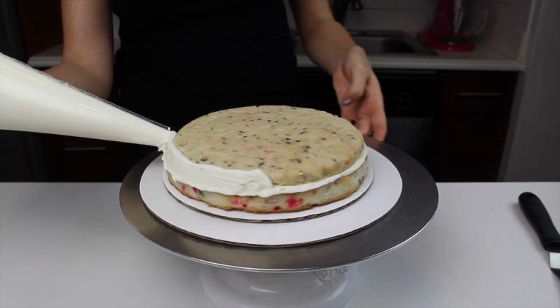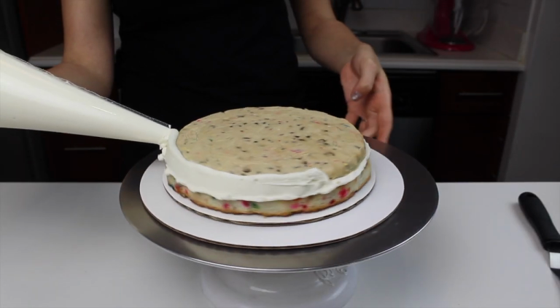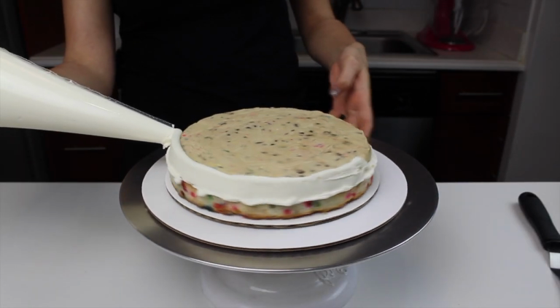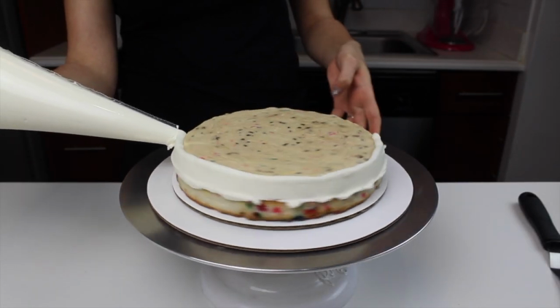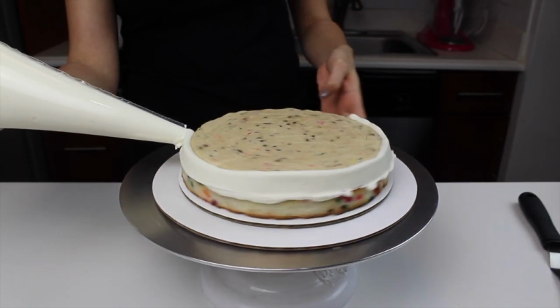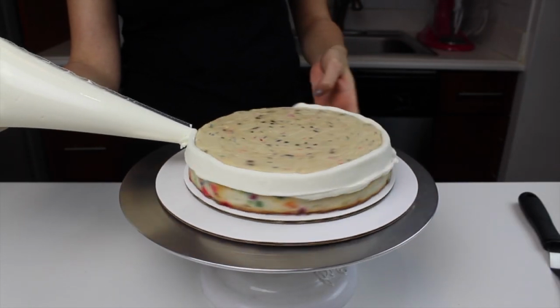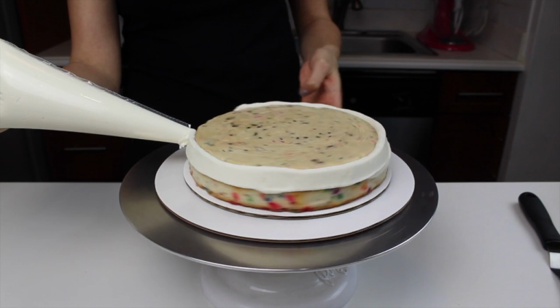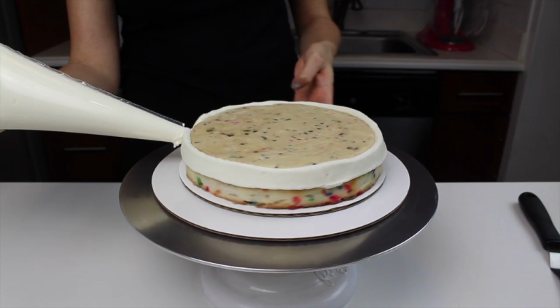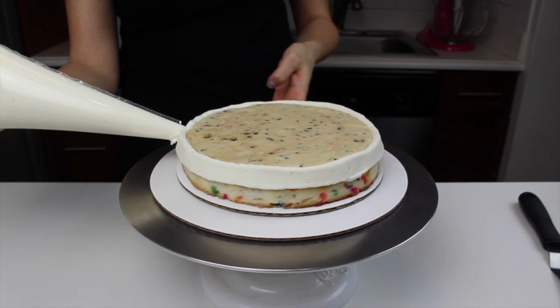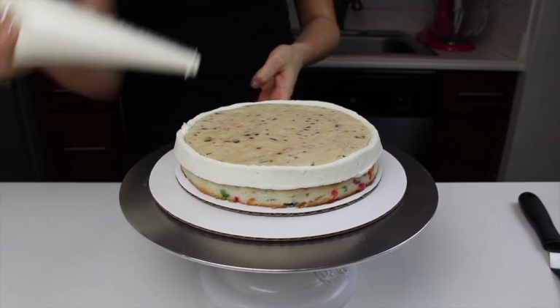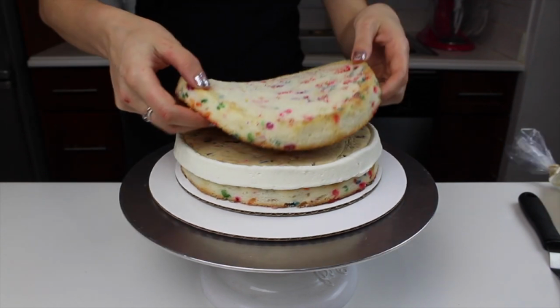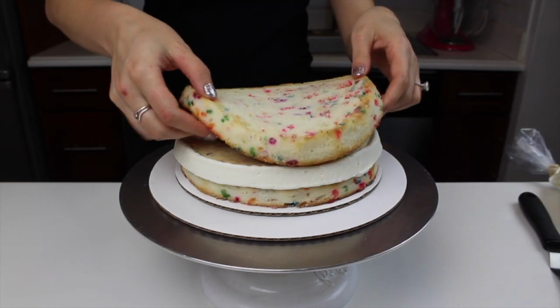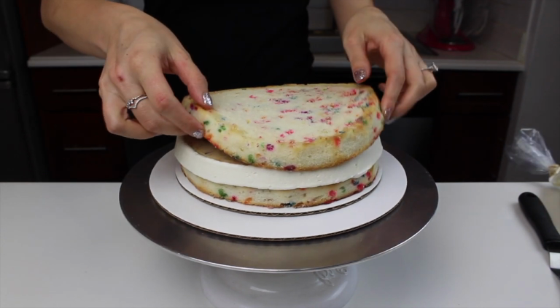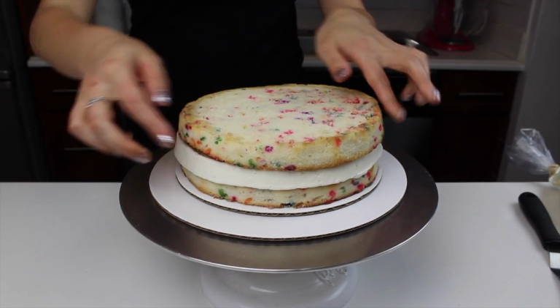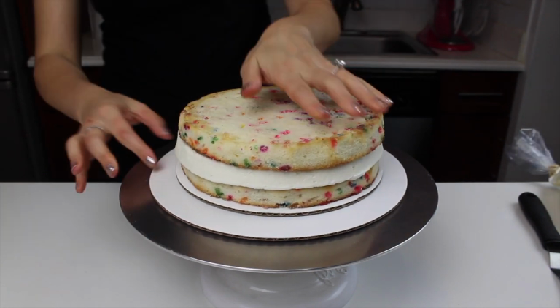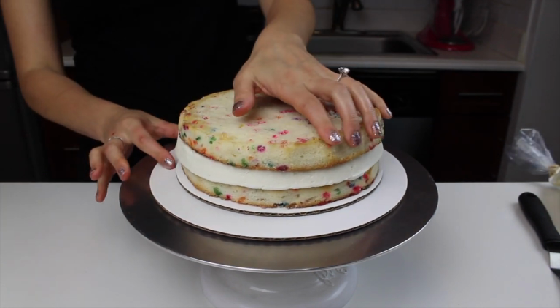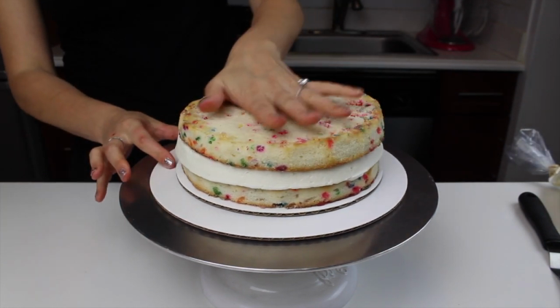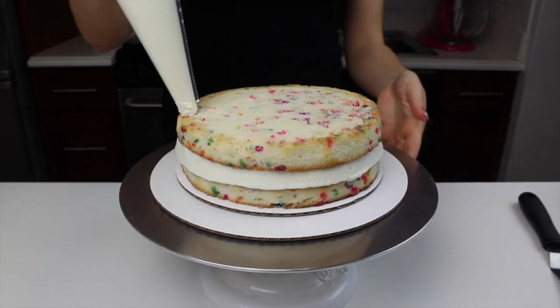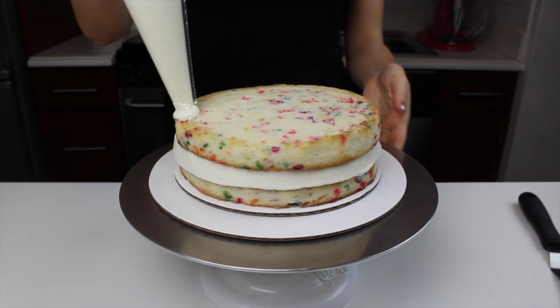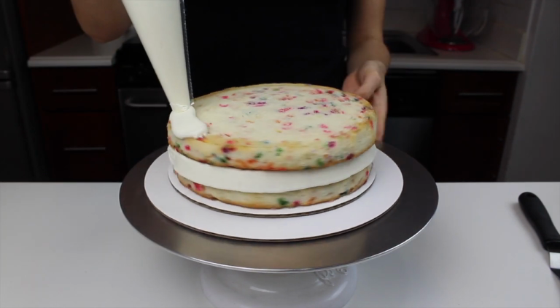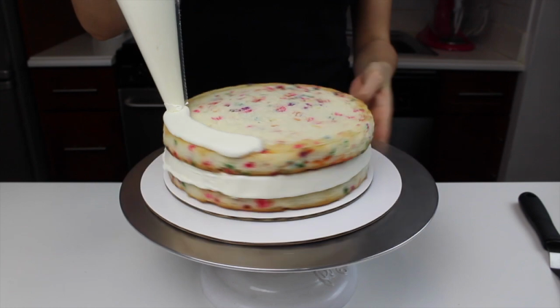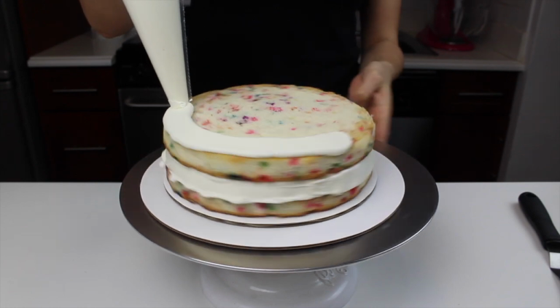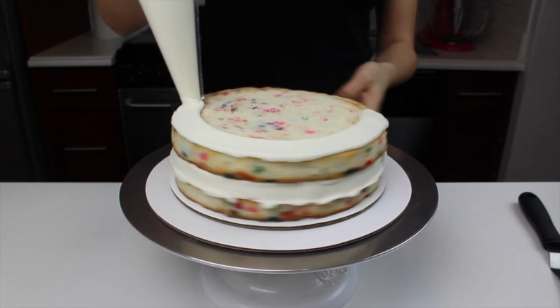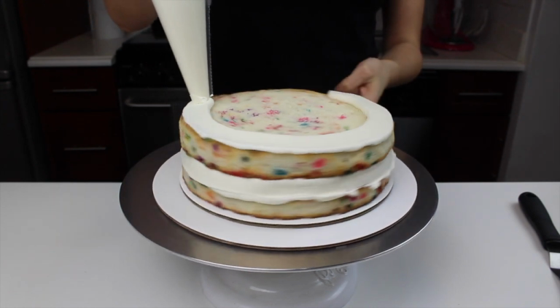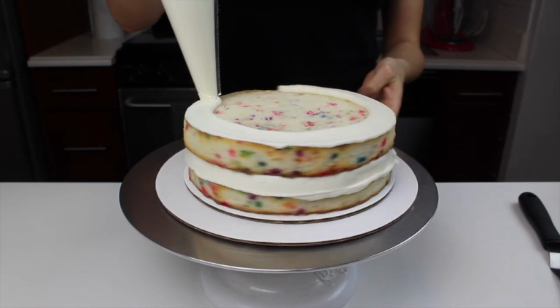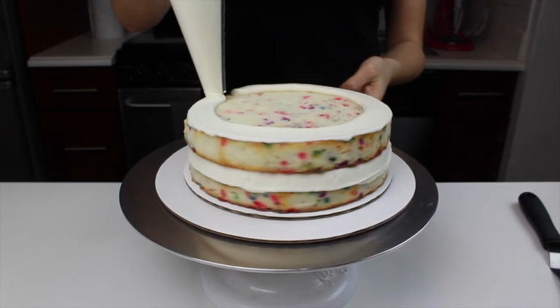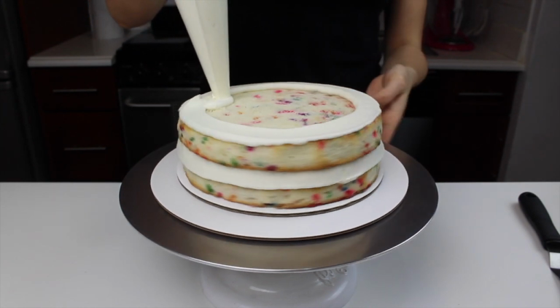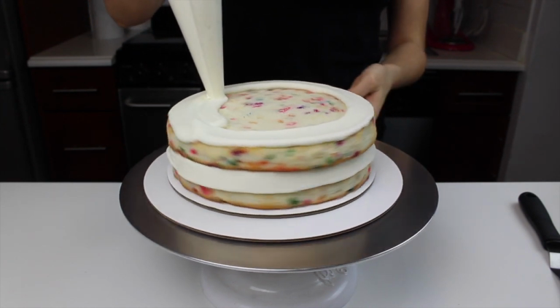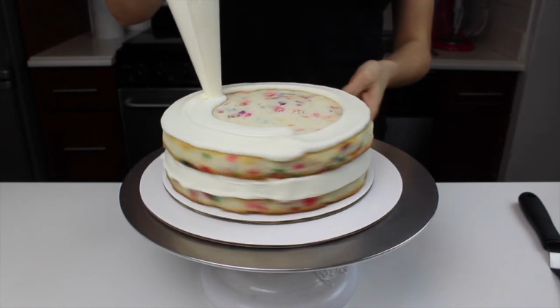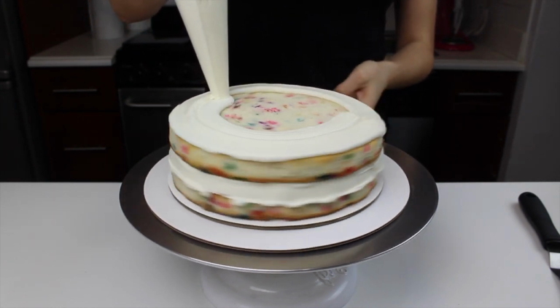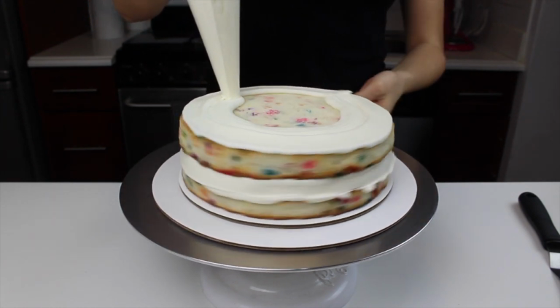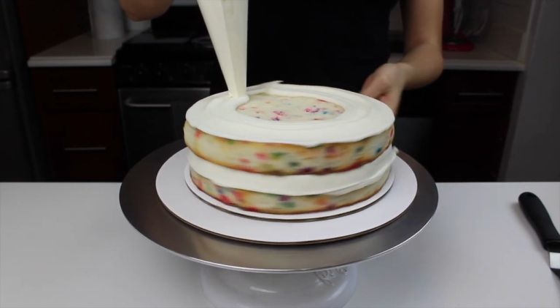I have in-depth tutorials up on how to make my cake layers, how to make my buttercream, and even how to make this edible cookie dough. The recipes for all of the components of this cake are also up on chelsweets.com.